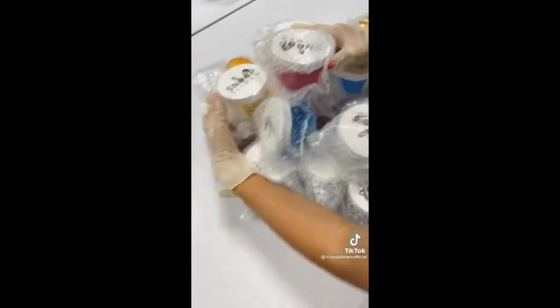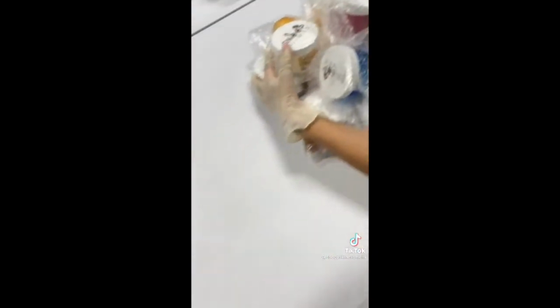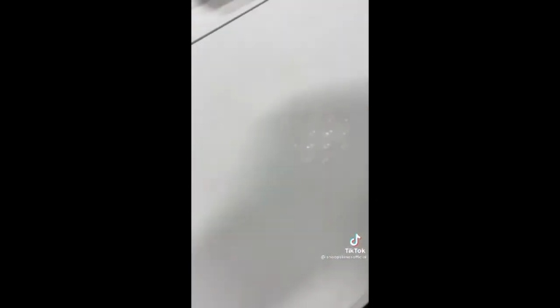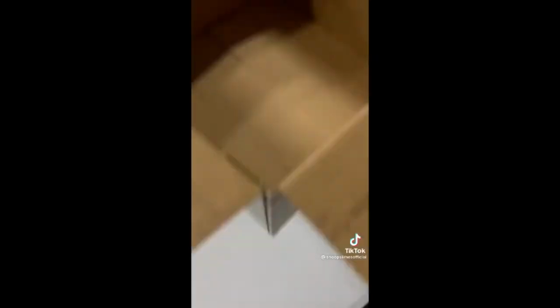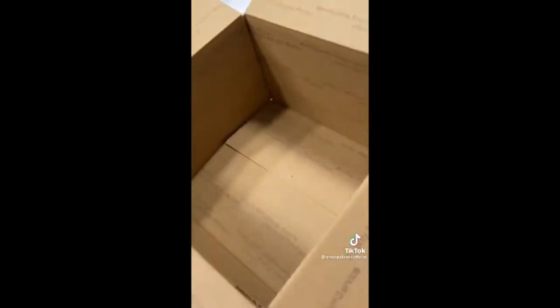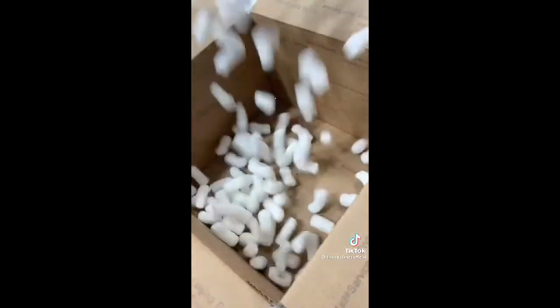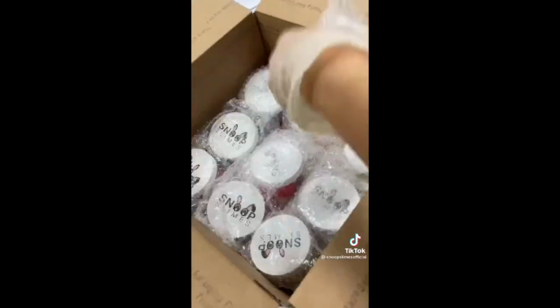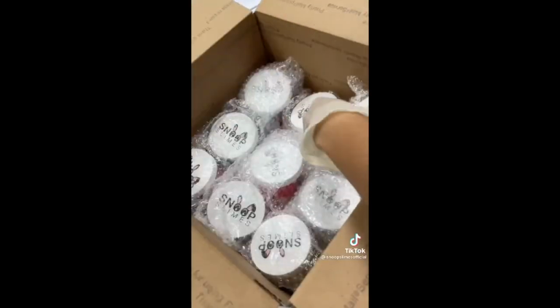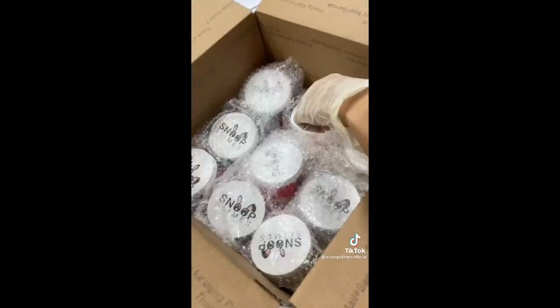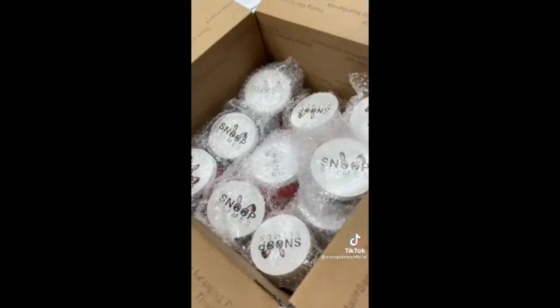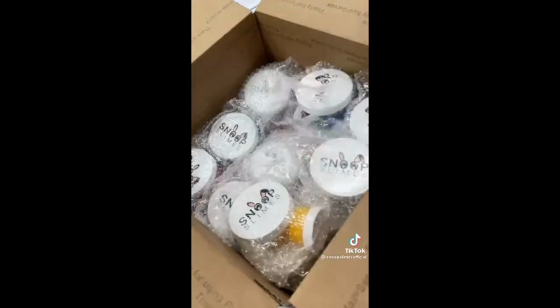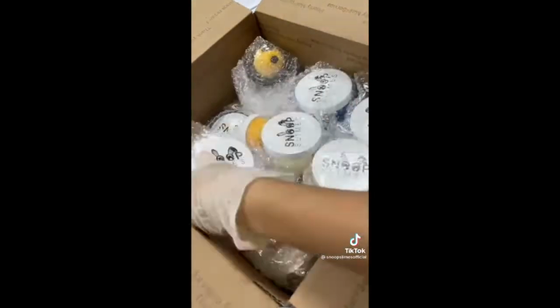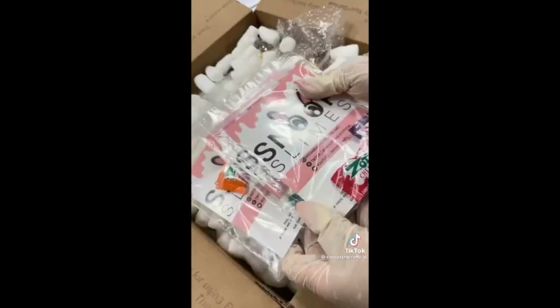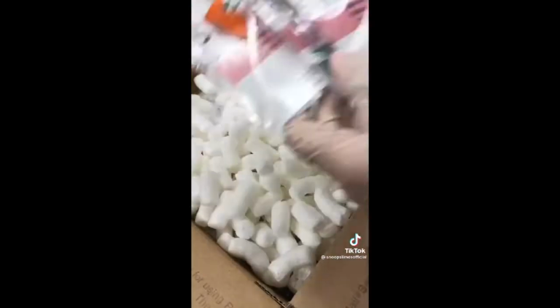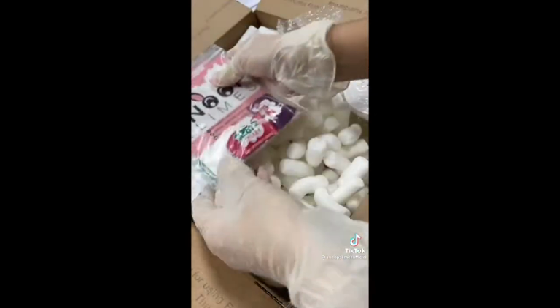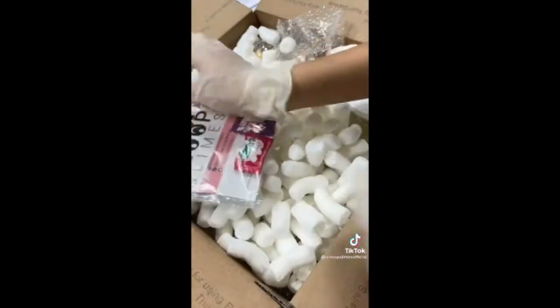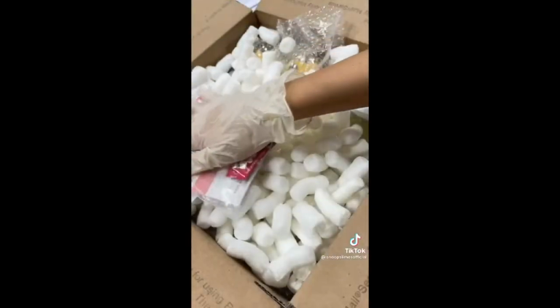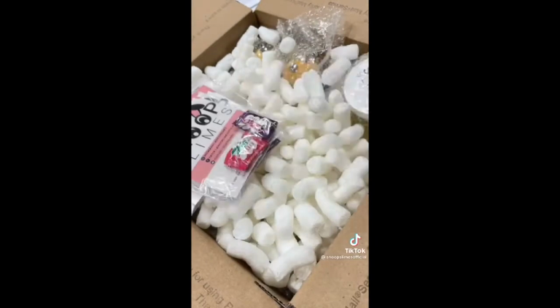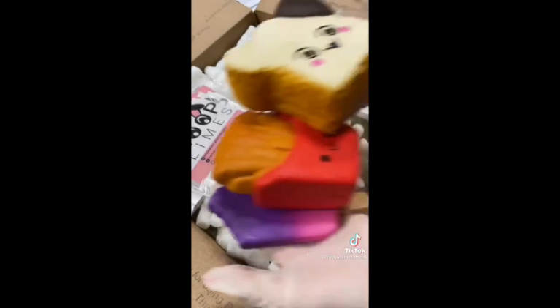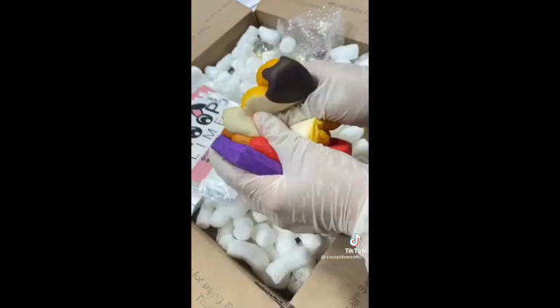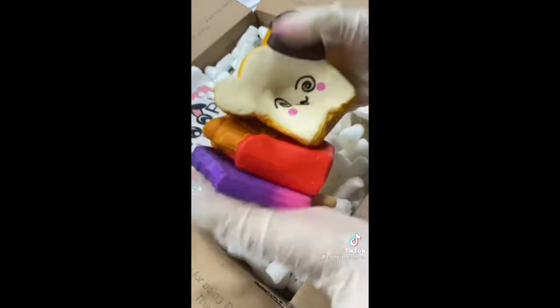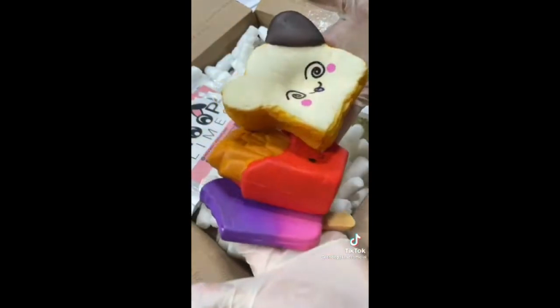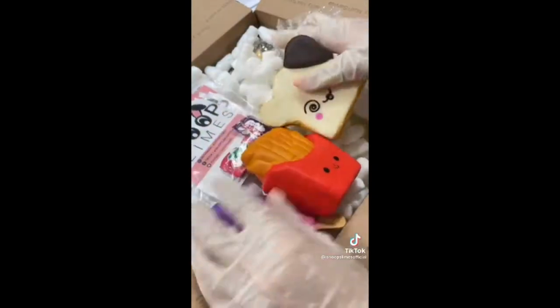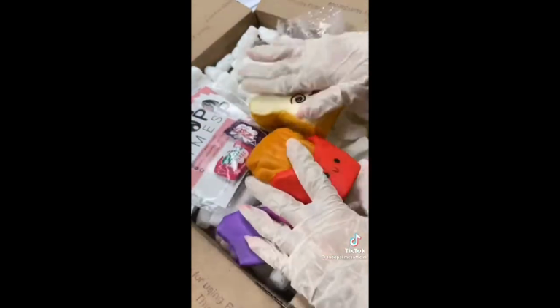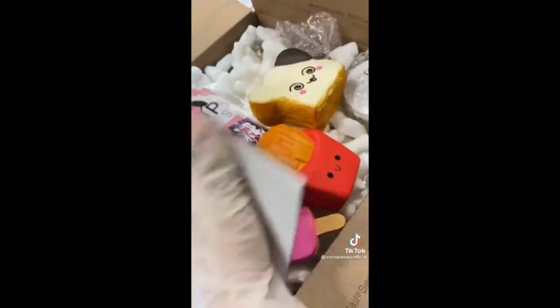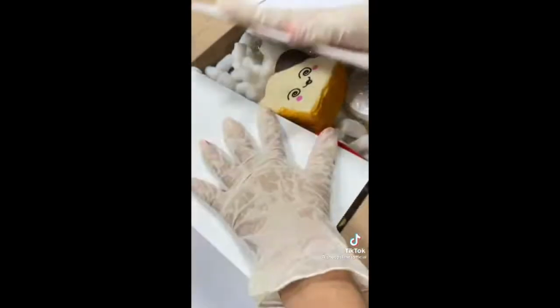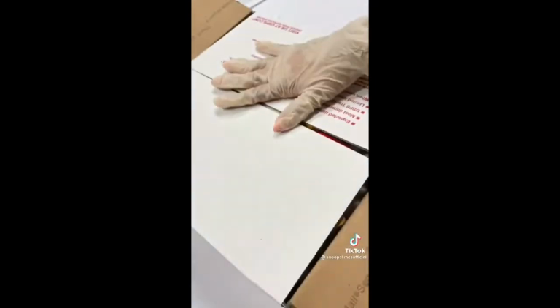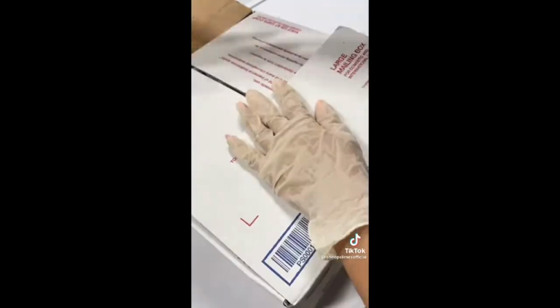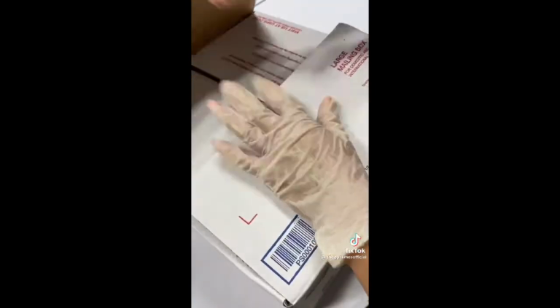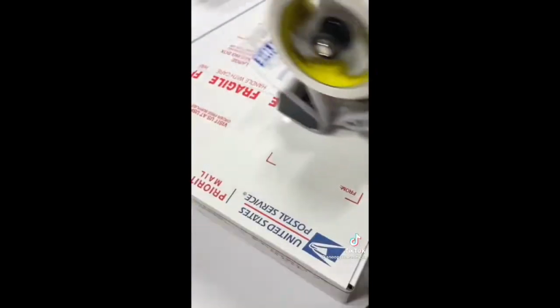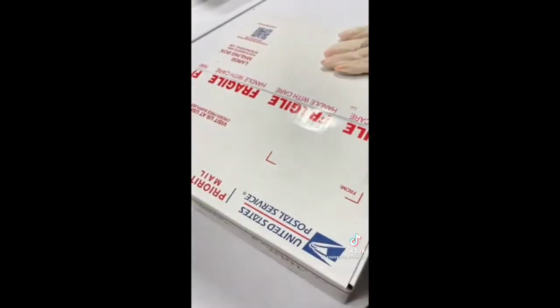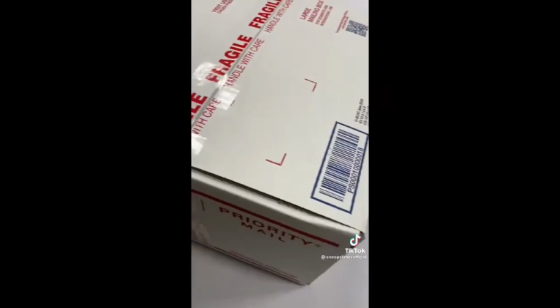I first grabbed all of the slimes from the shelf and bubble wrapped them to ensure protection during transit. Then I grabbed a large box and put all of the slimes inside along with packing peanuts. For this large order, I added multiple slime care sheets, and for extras I added 3 jumbo squishies. Finally, I taped the box shut and it was ready to be shipped. Thank you for purchasing!